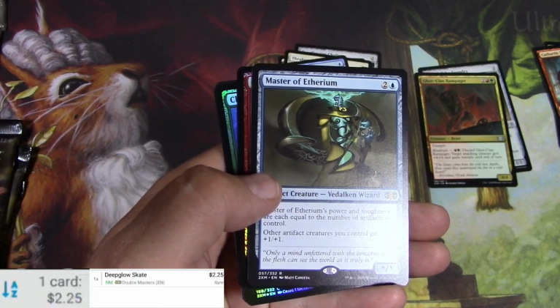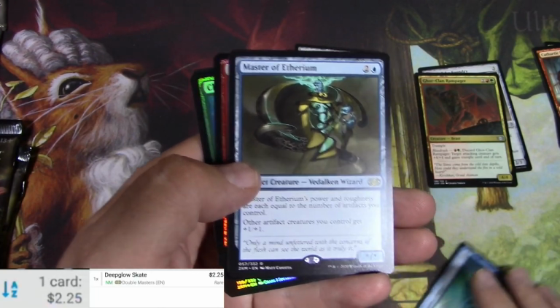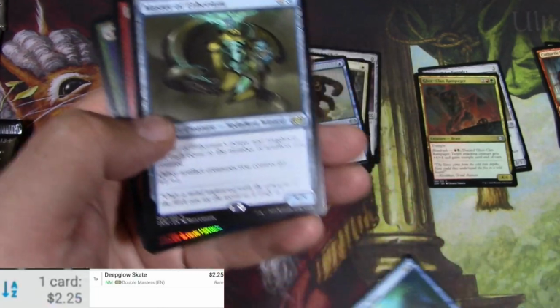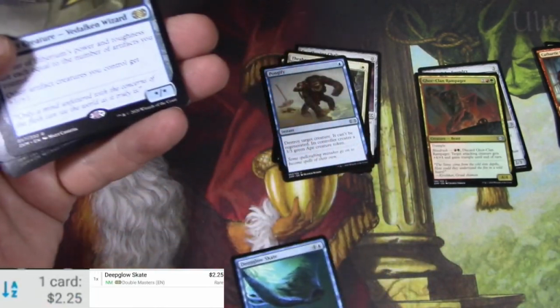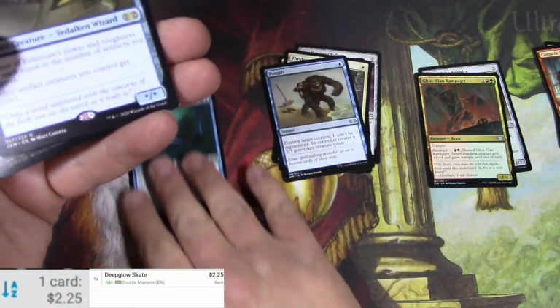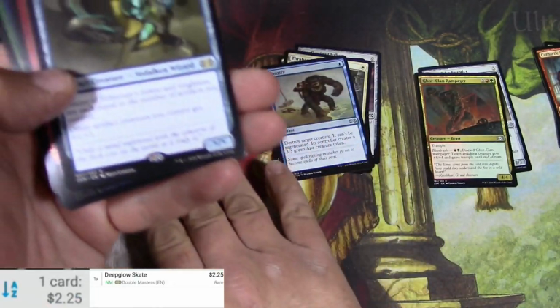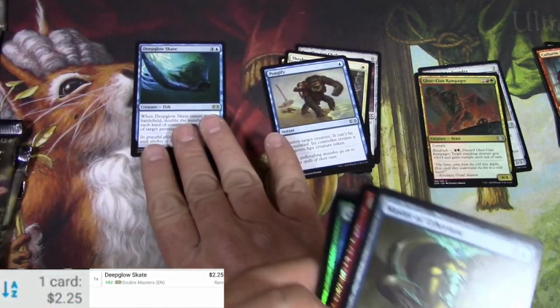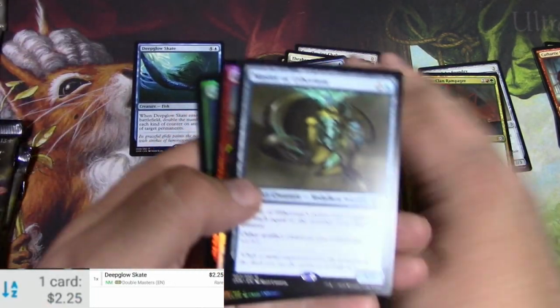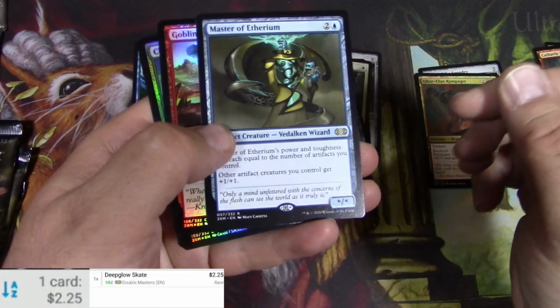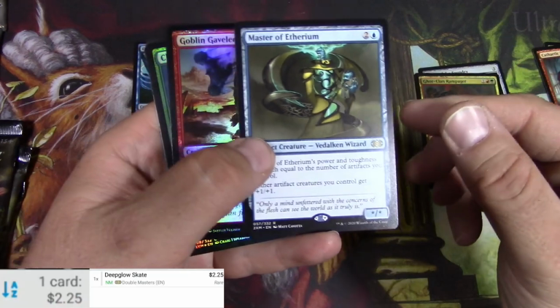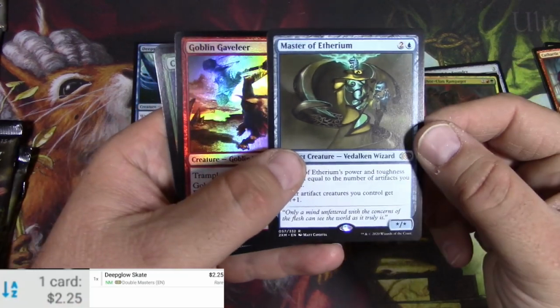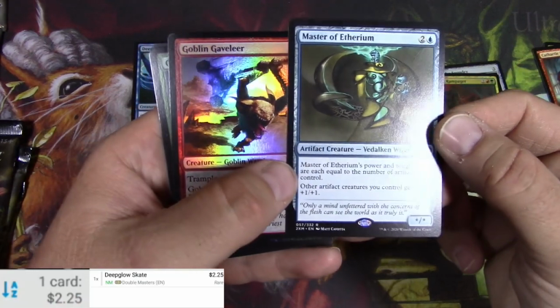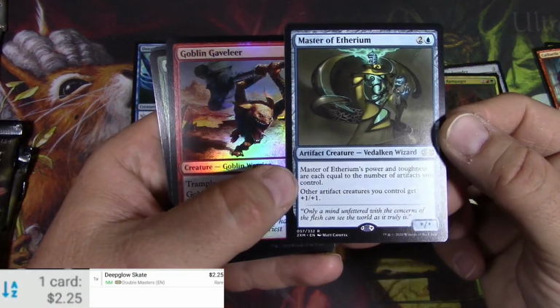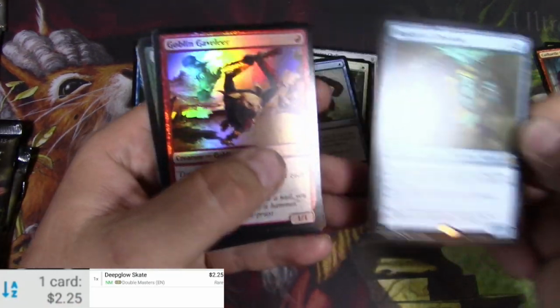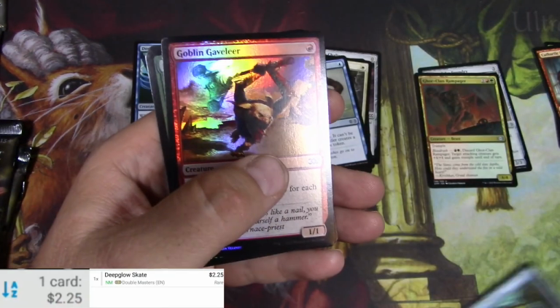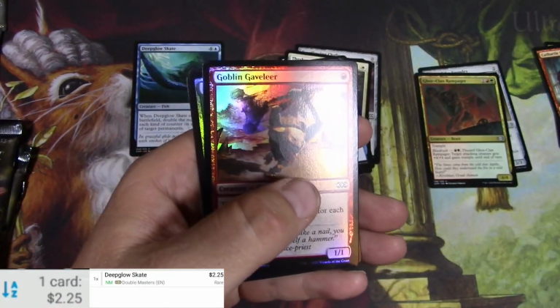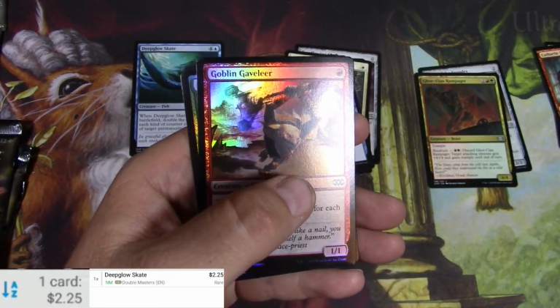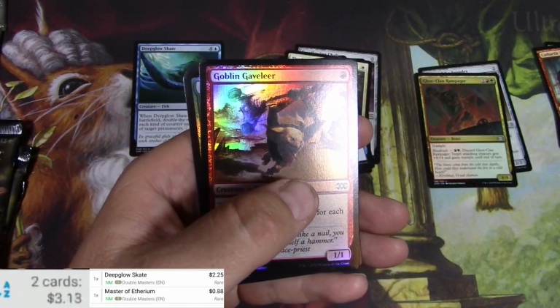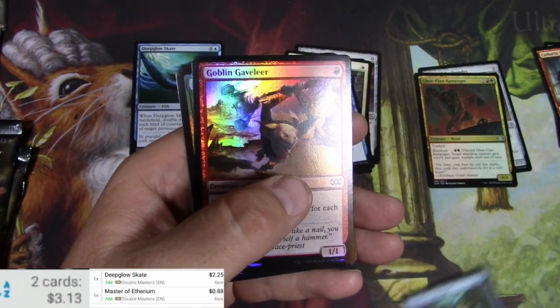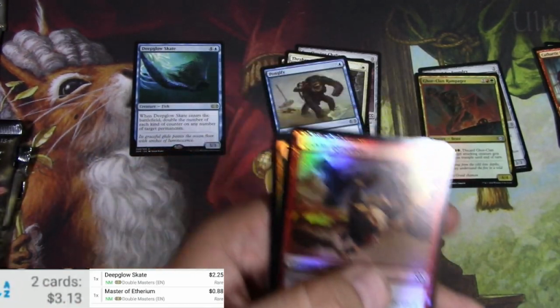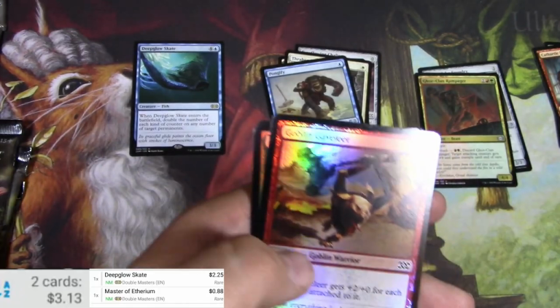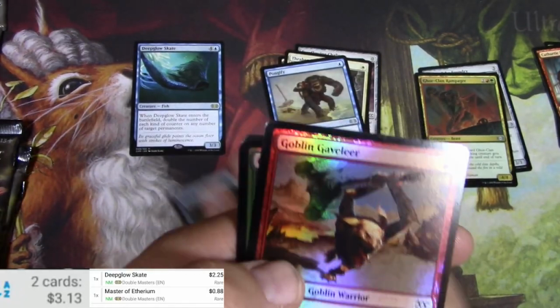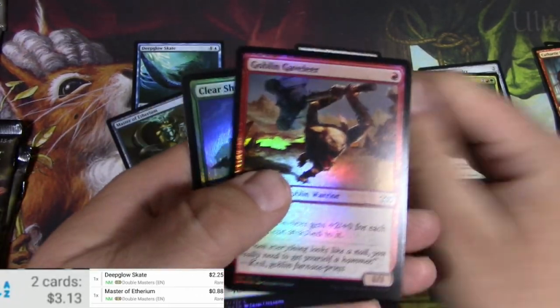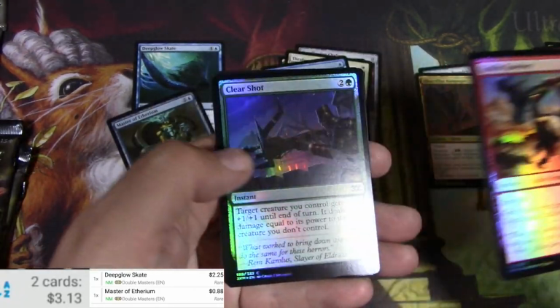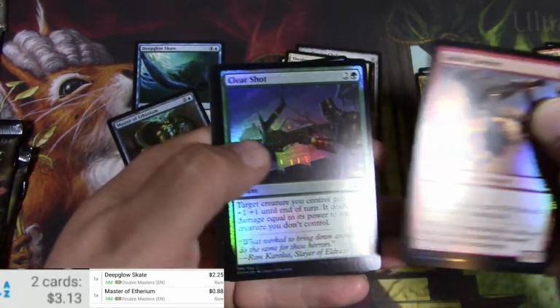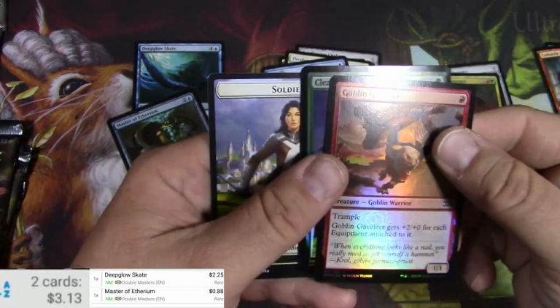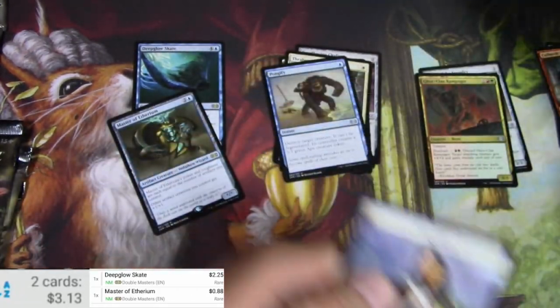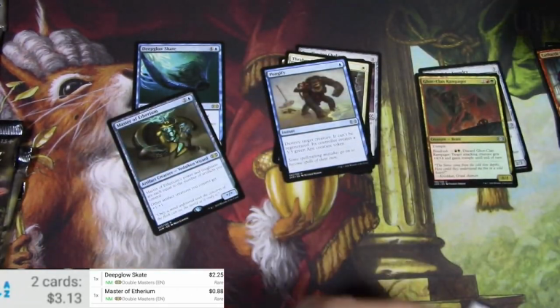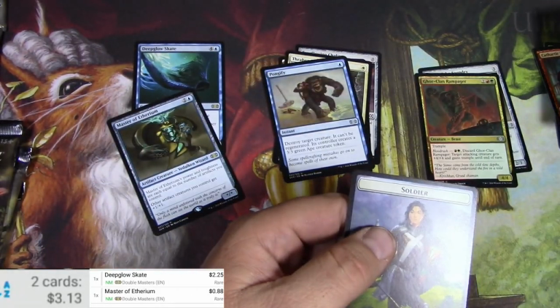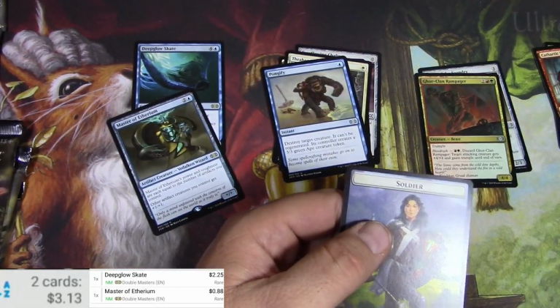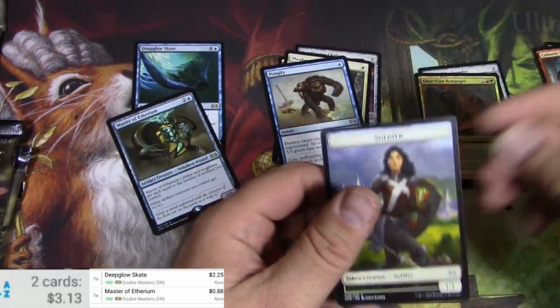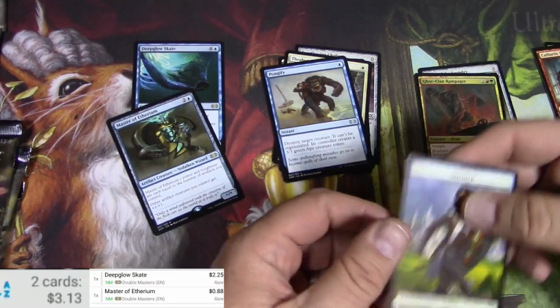Deep Glow Skate — $2.25. I think it was a Commander reprint, so it came down a bit. Master of Ethereum — 88 cents. And a couple of foil commons. Nothing super big there.